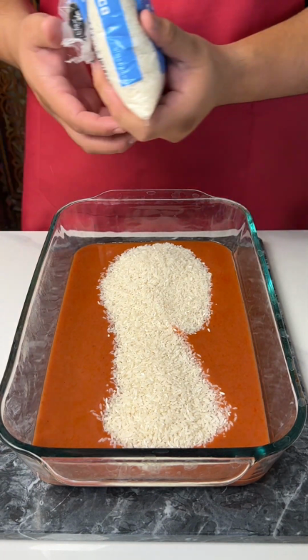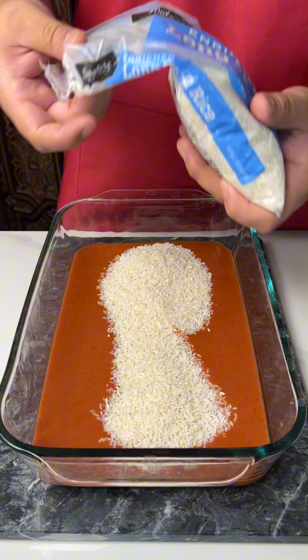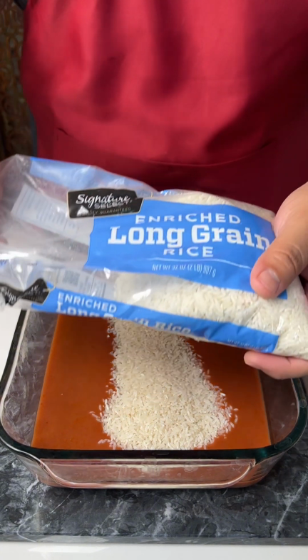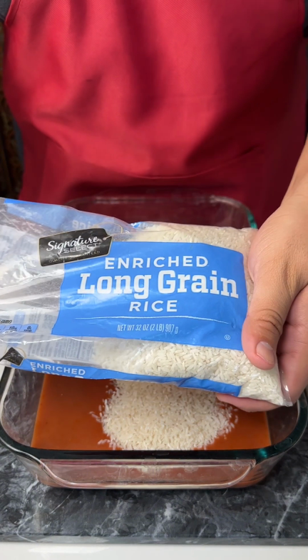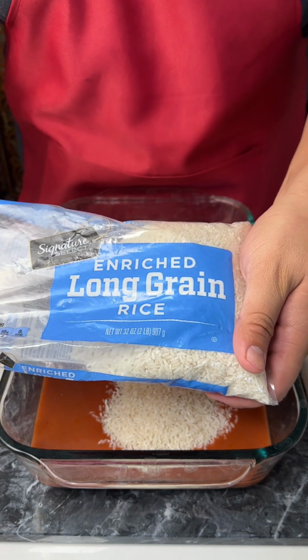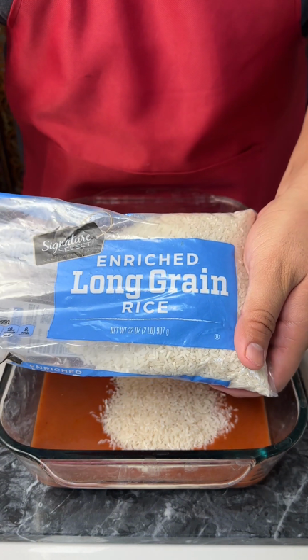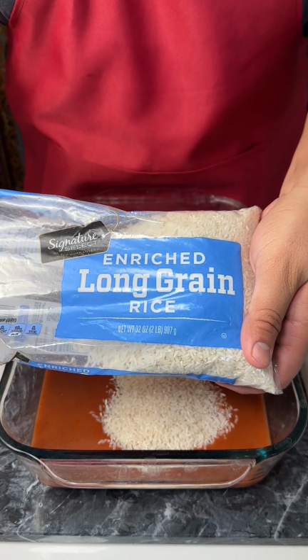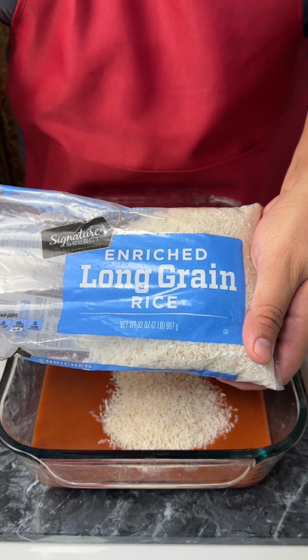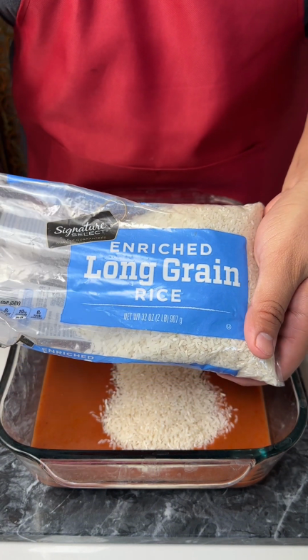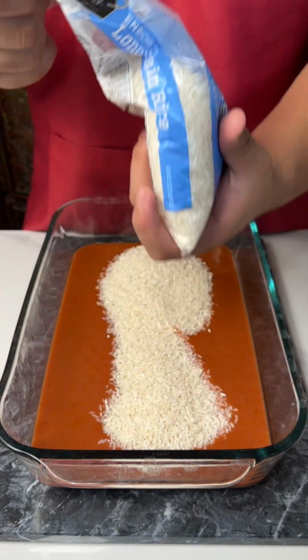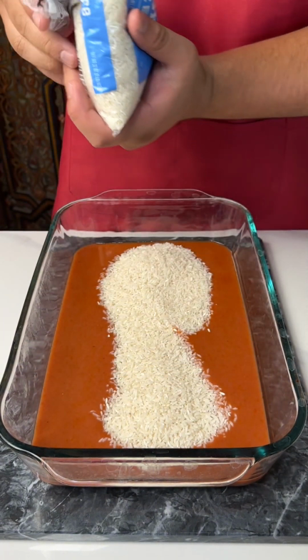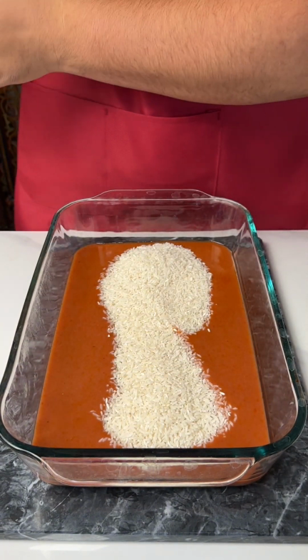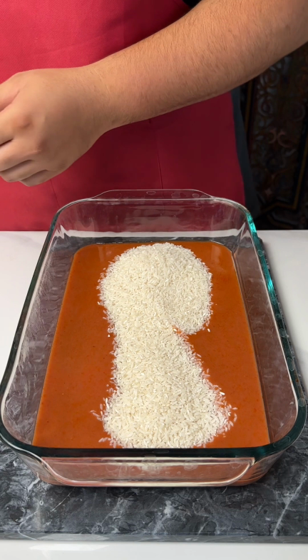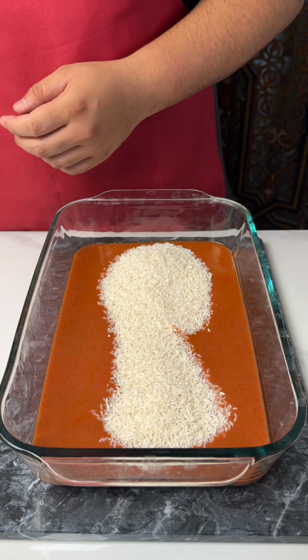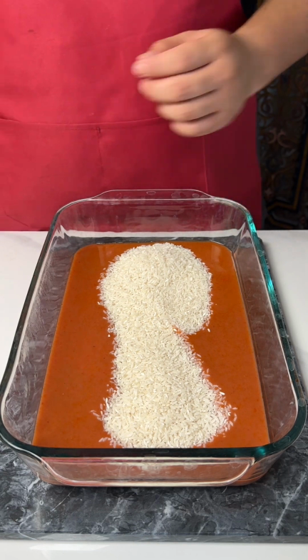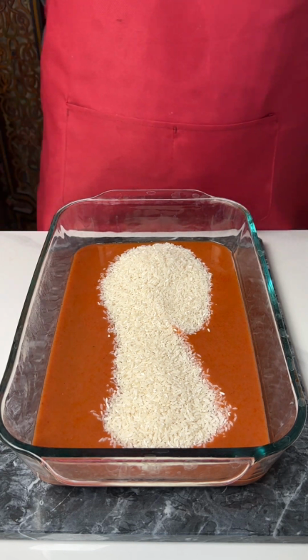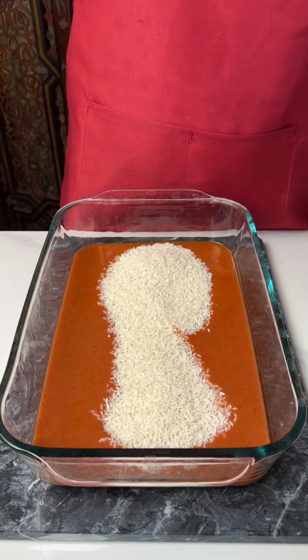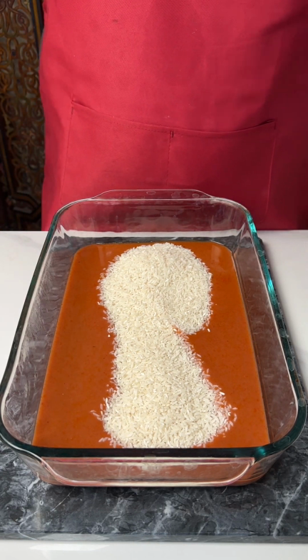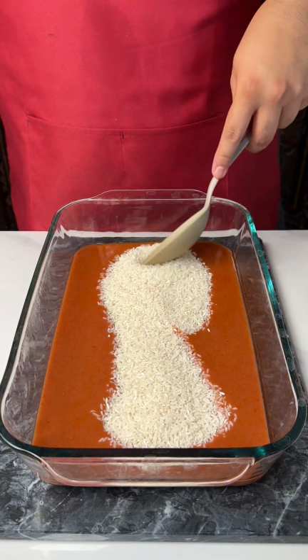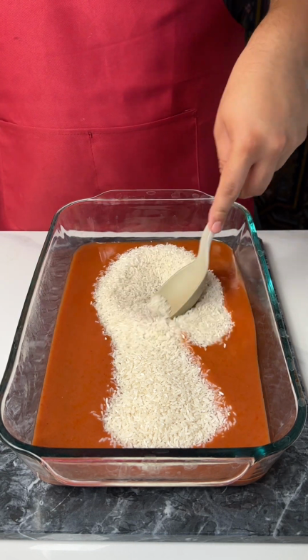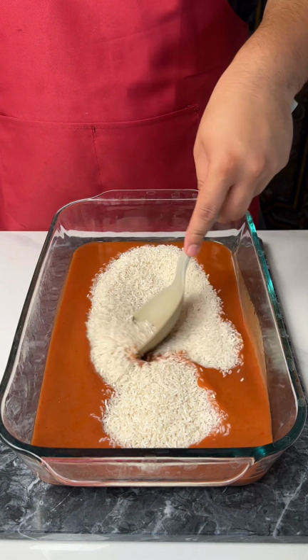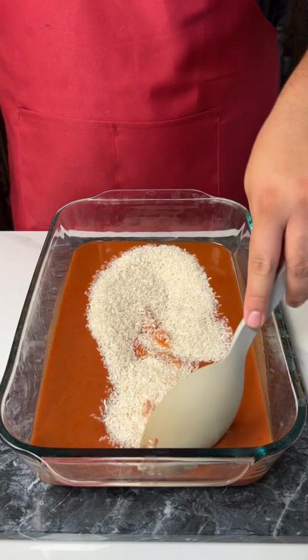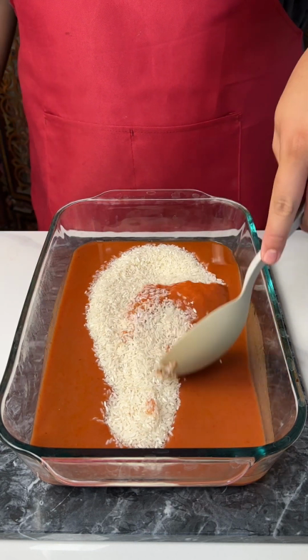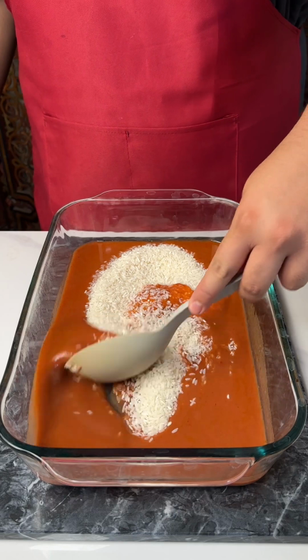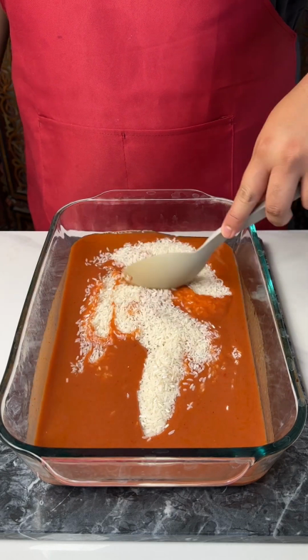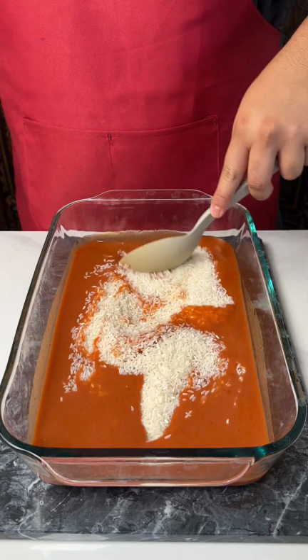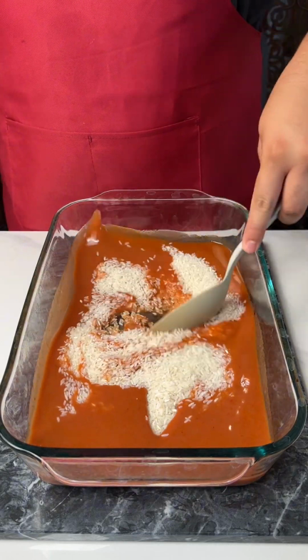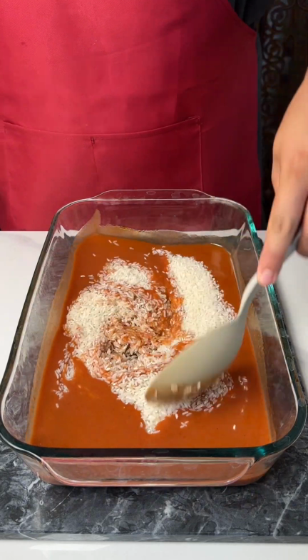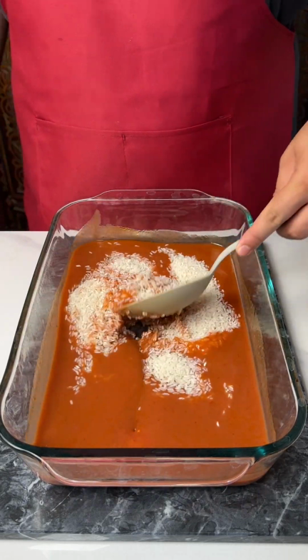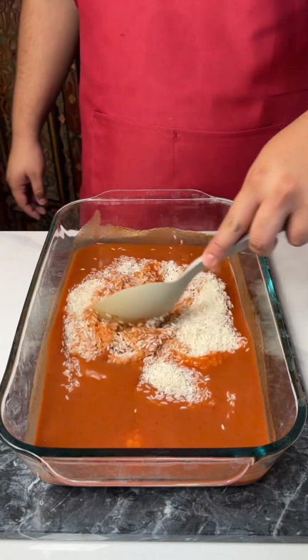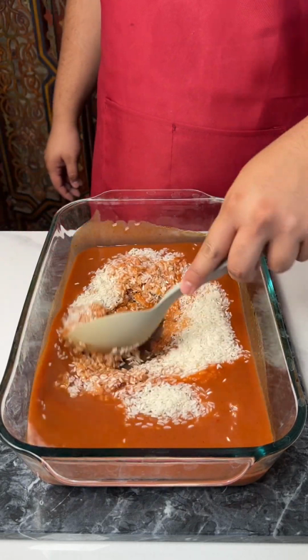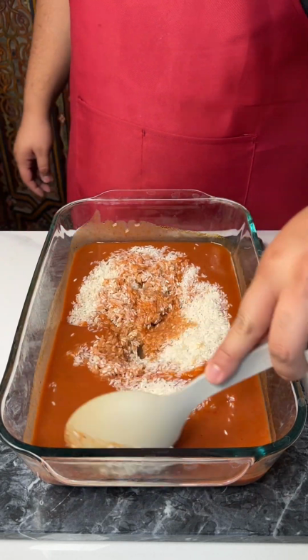I just added some long grain rice — that looks absolutely so yummy. I'm going to mix my rice with my enchilada sauce.